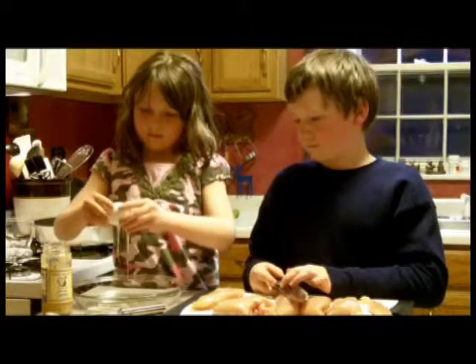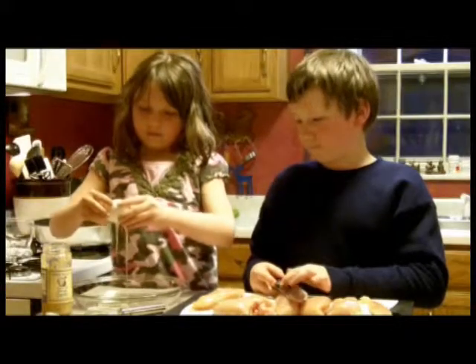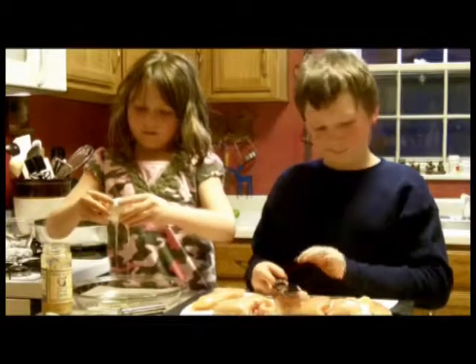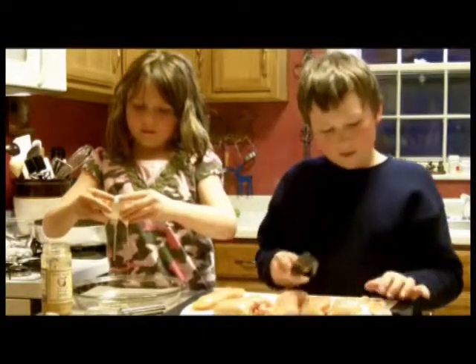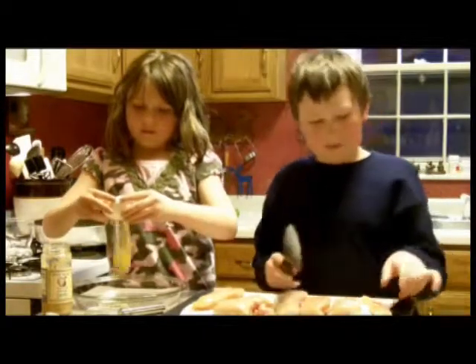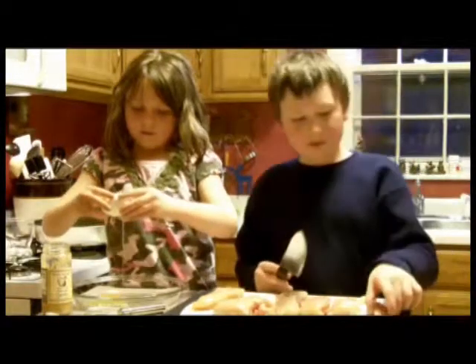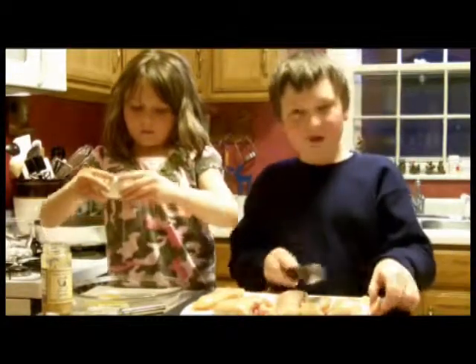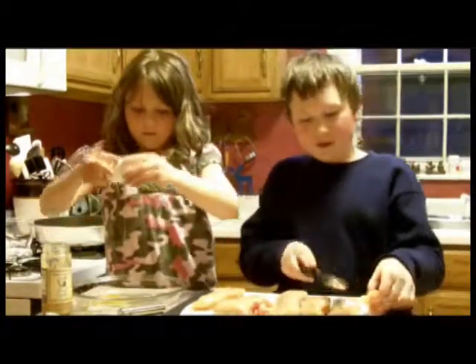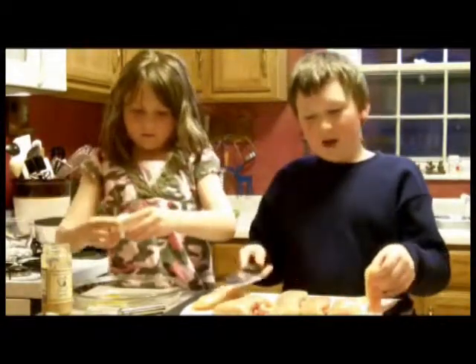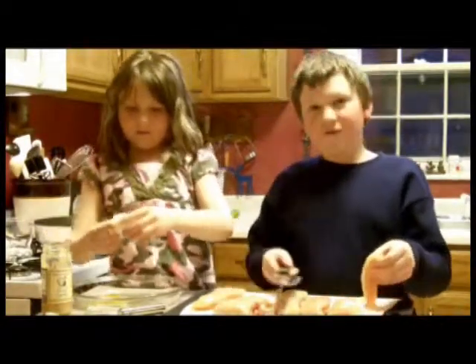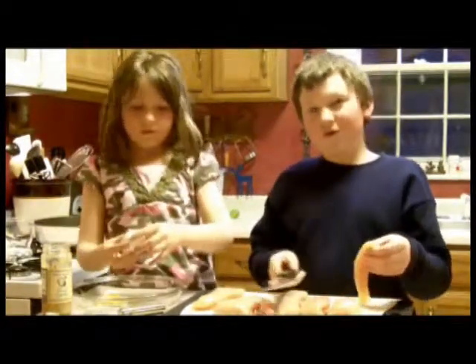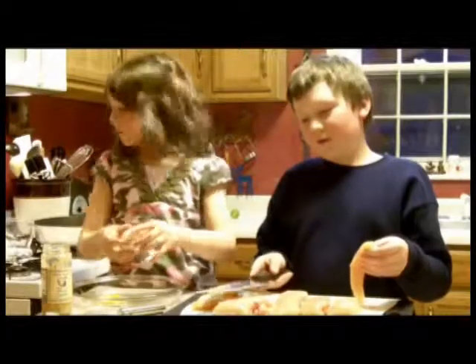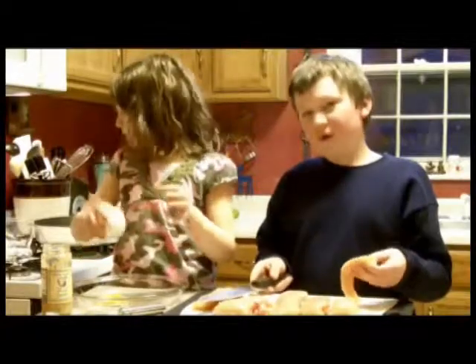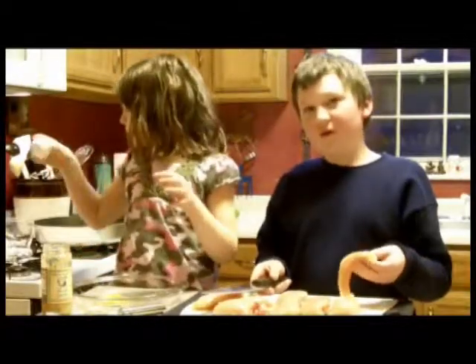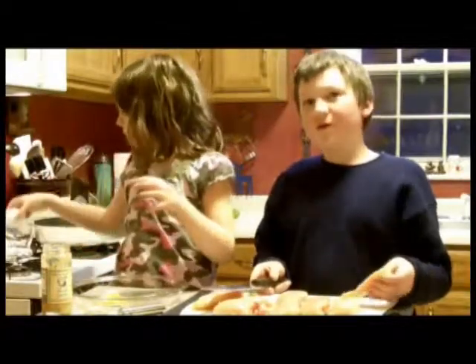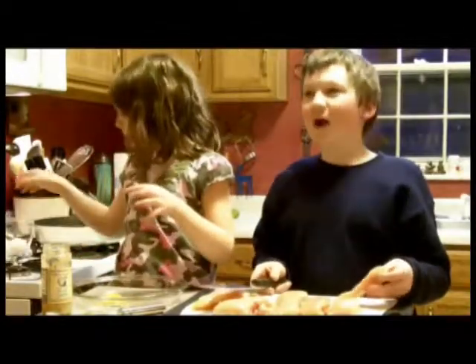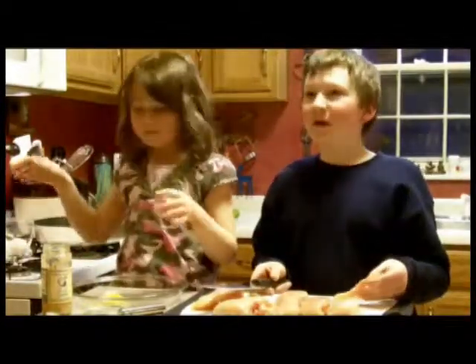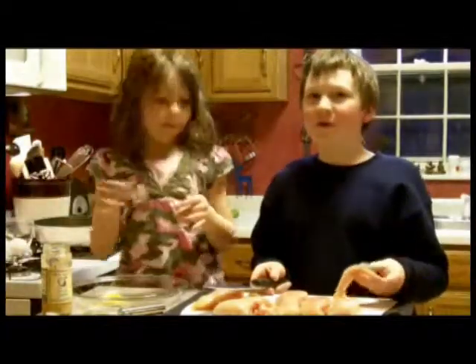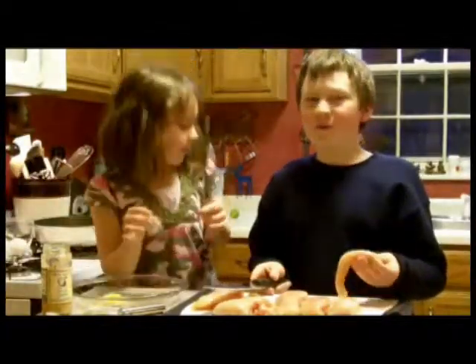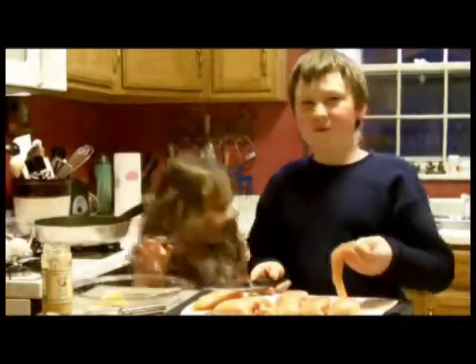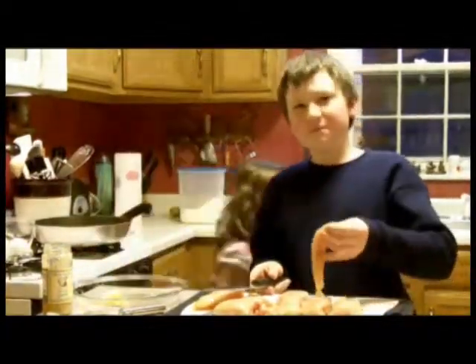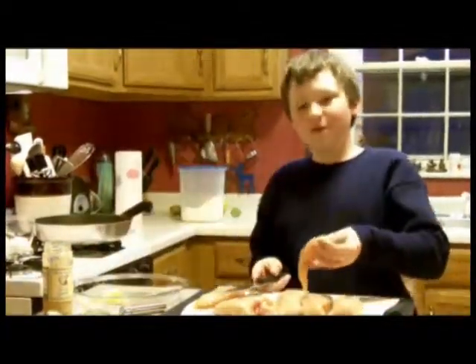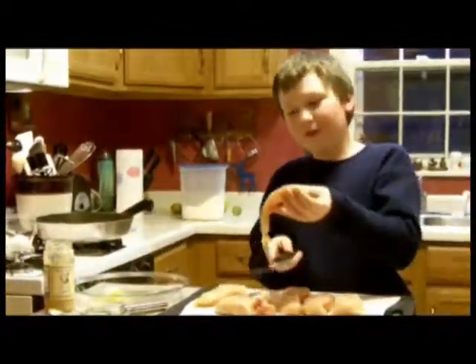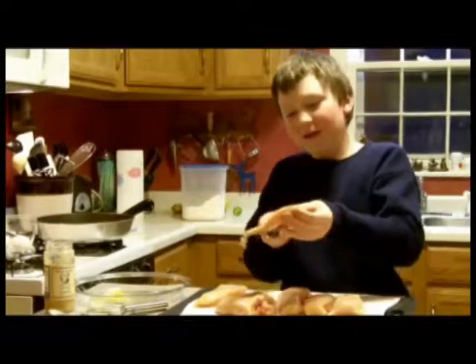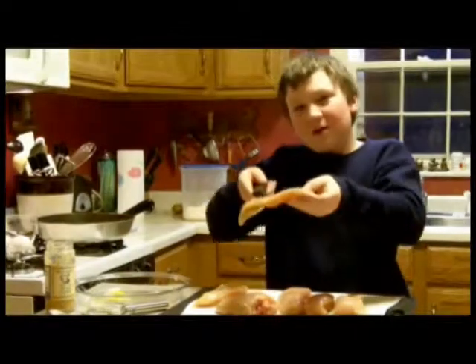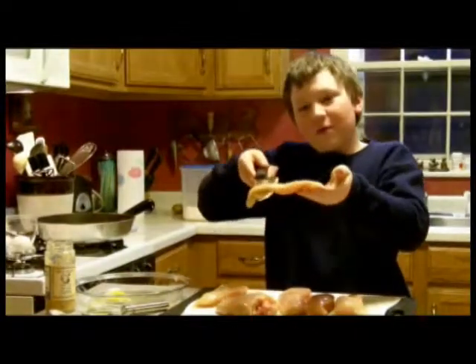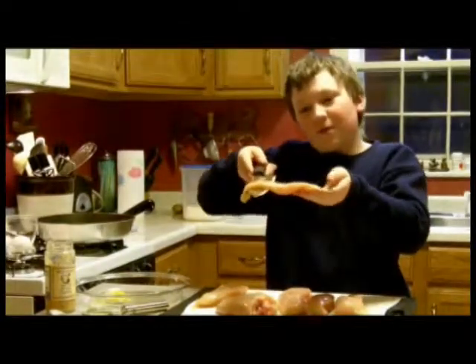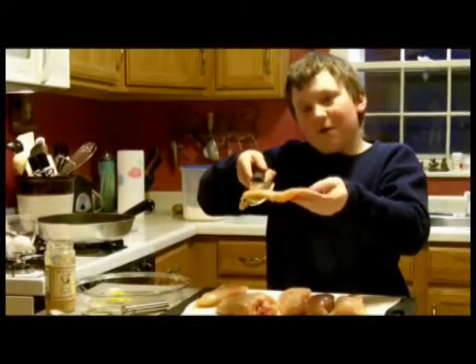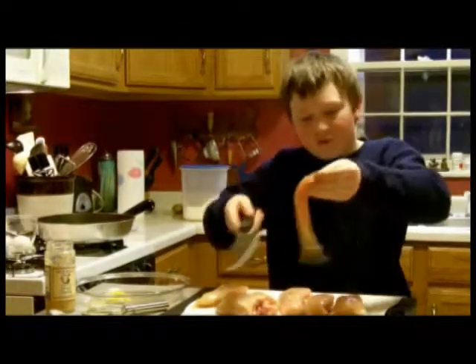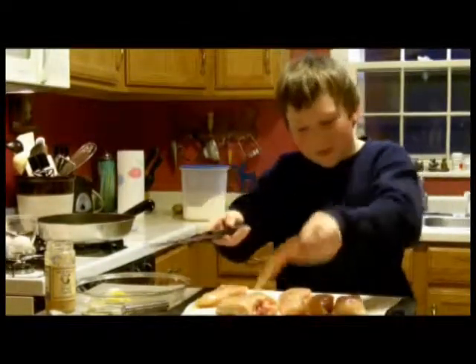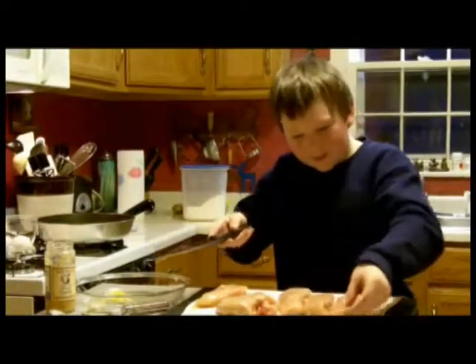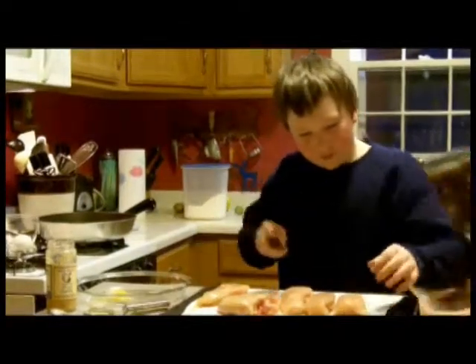Alex, while she does that, what are you going to do? I'm going to cut up the chicken. I have chicken breasts here. You can buy them already cut up into strips, but we're buying whole, so cut them up into strips like this — bite-sized strips.